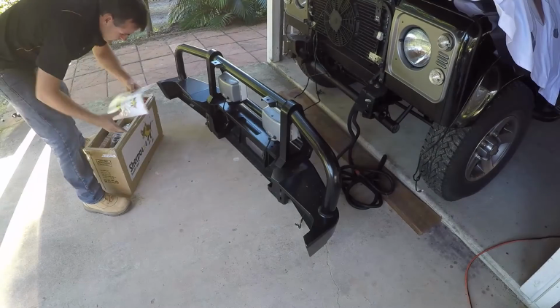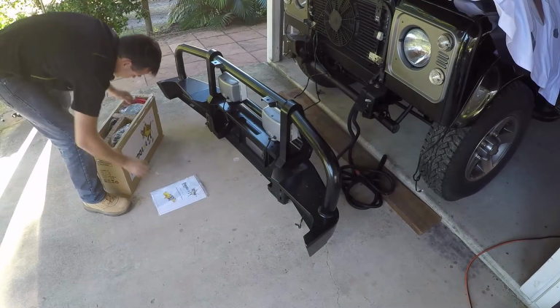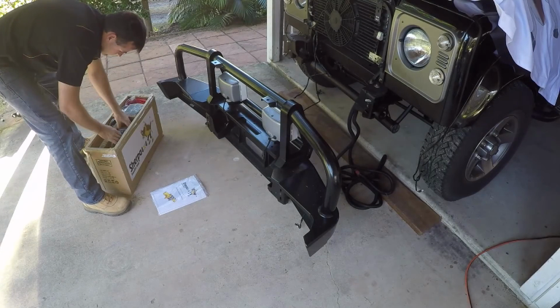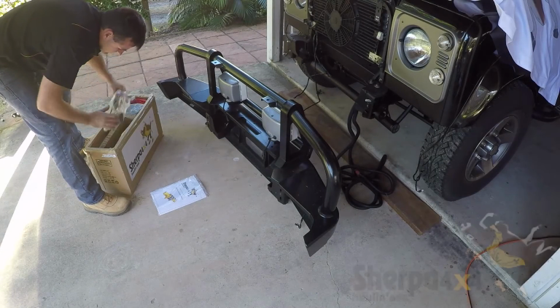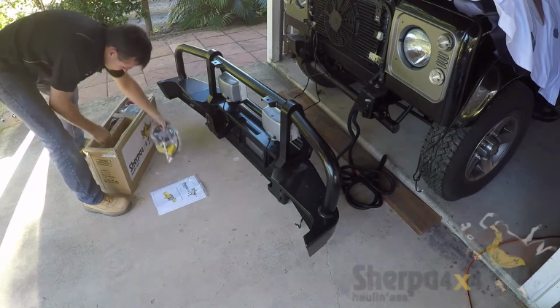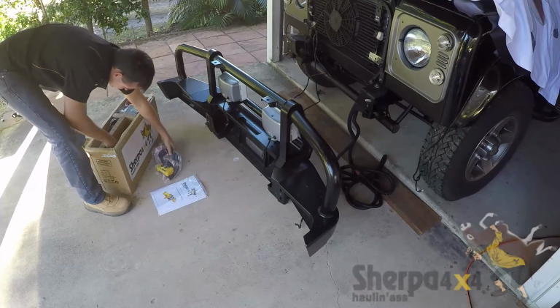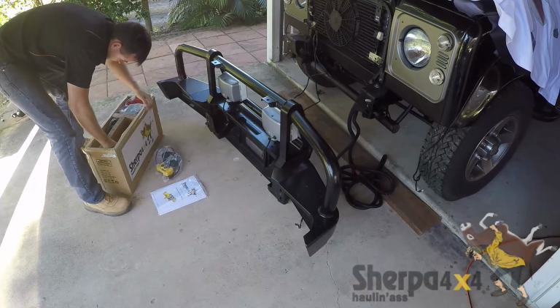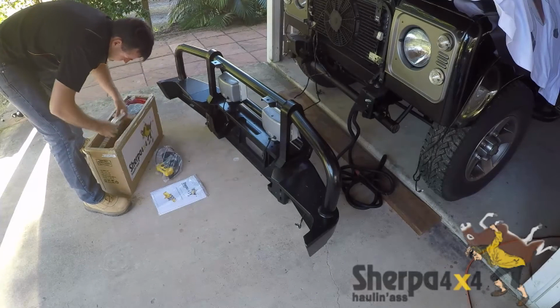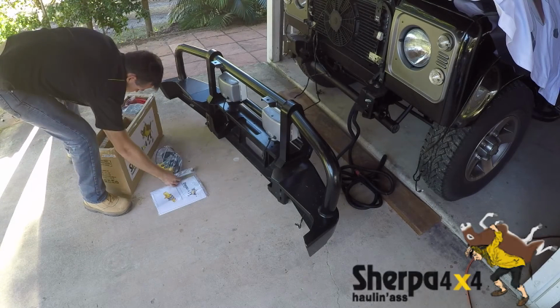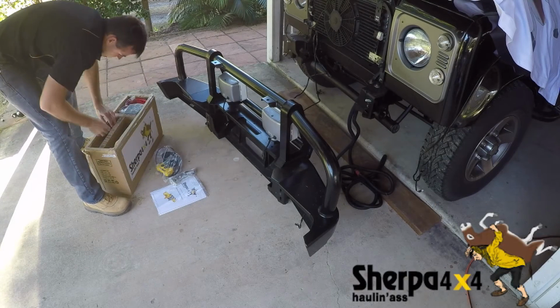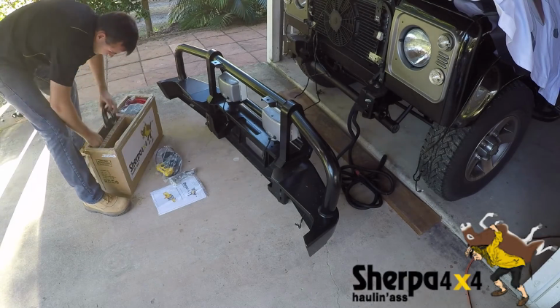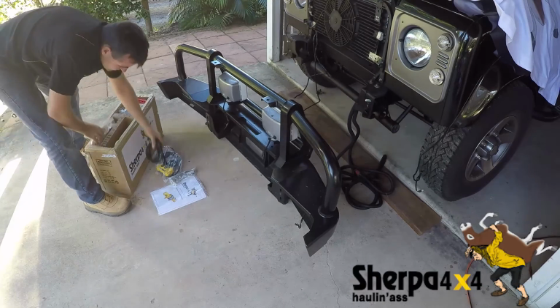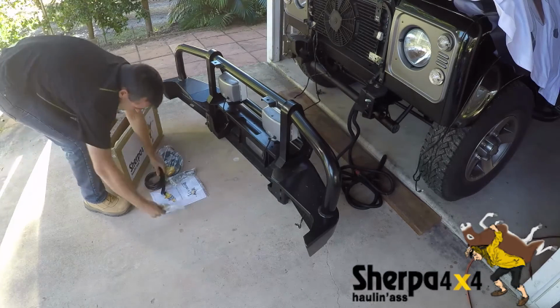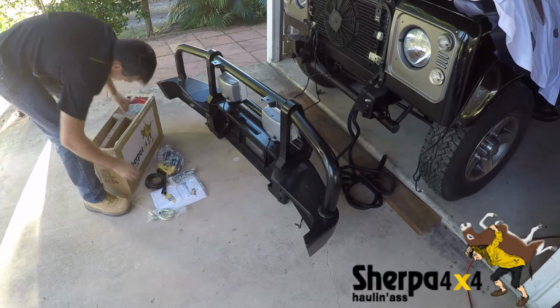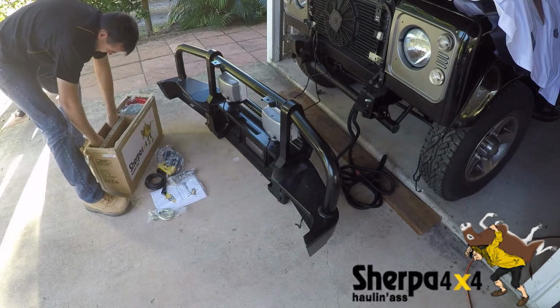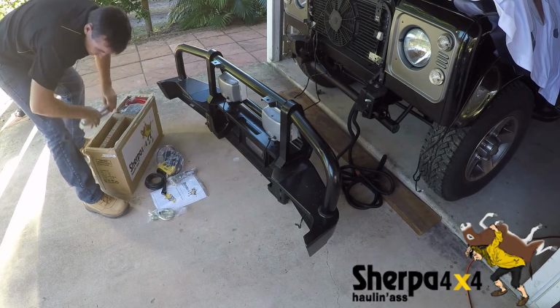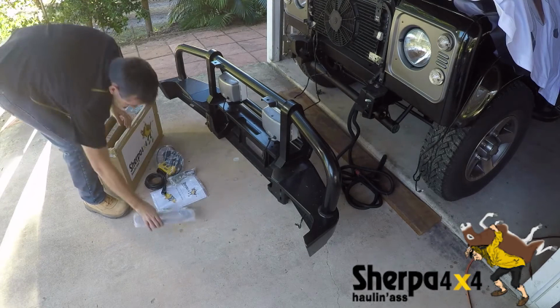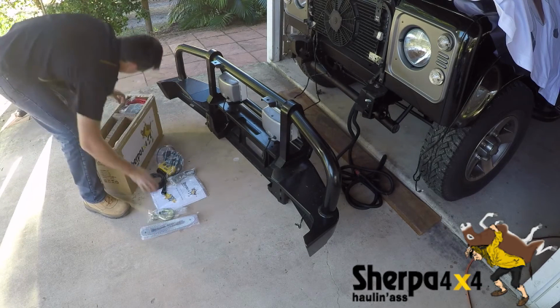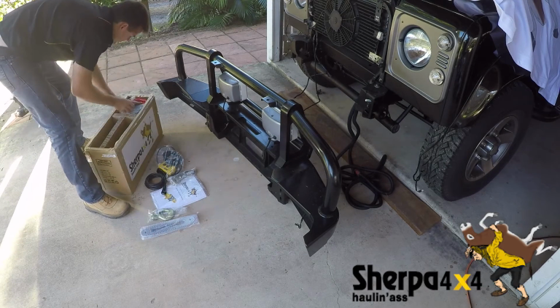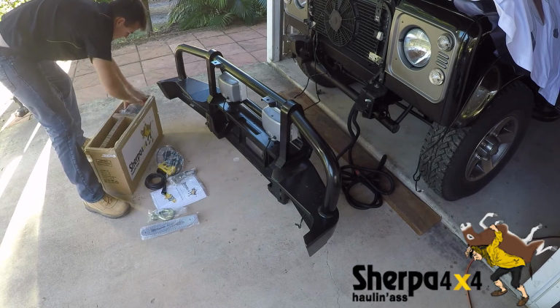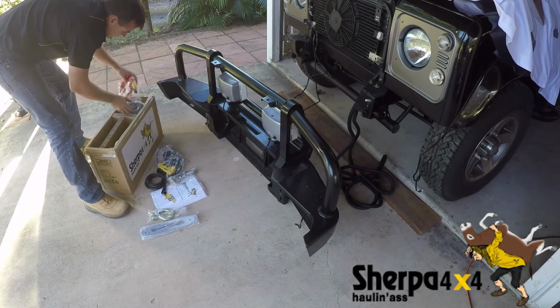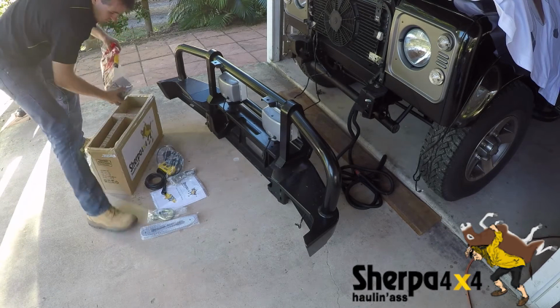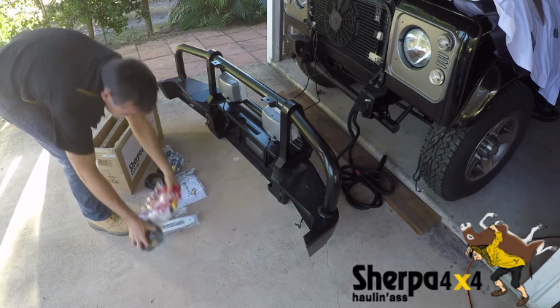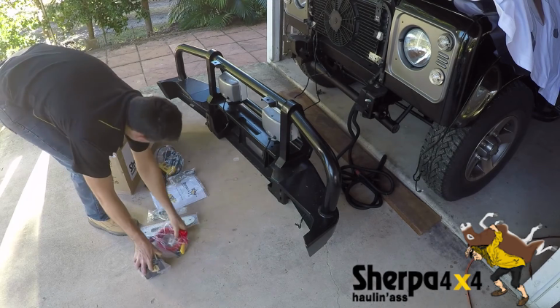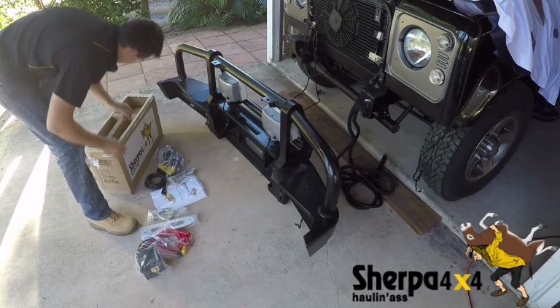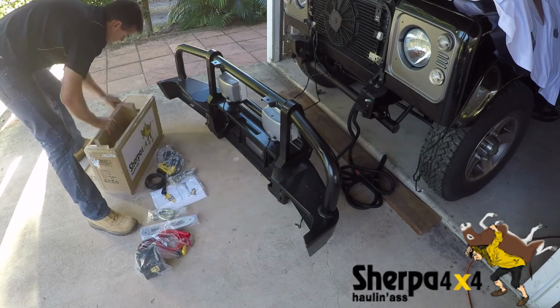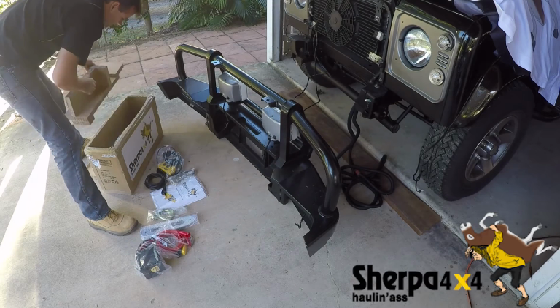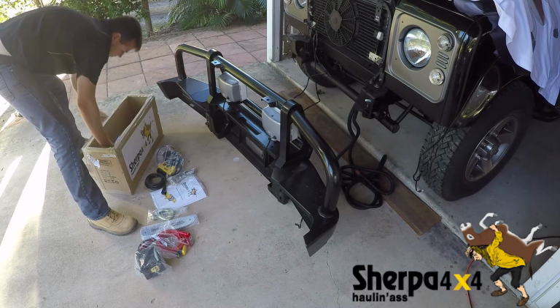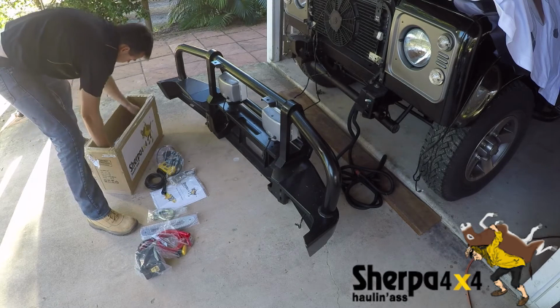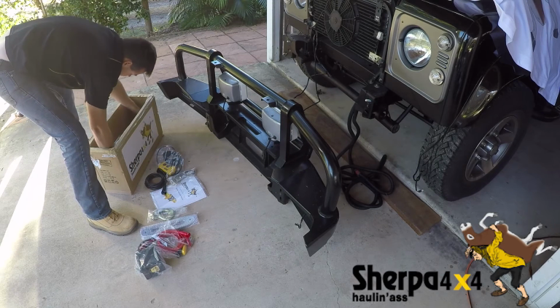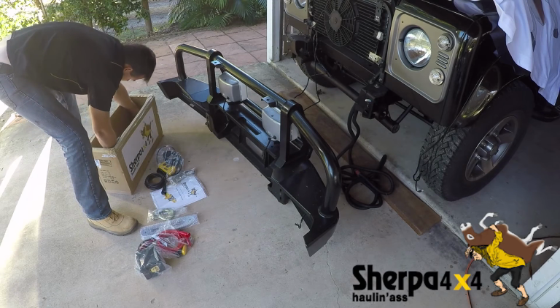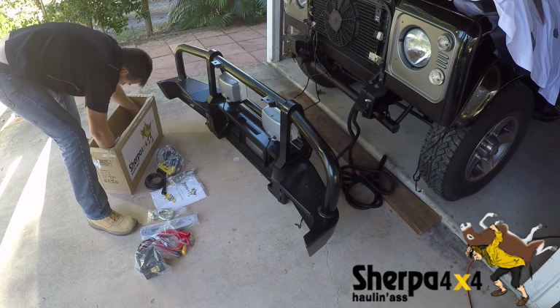Different vehicles, bull bars, and personal preferences often means the gearbox engagement lever on your winch is not exactly where you'd like it. A great feature of the Sherpa 4x4 winches is that this can easily be adjusted to suit personal preference.